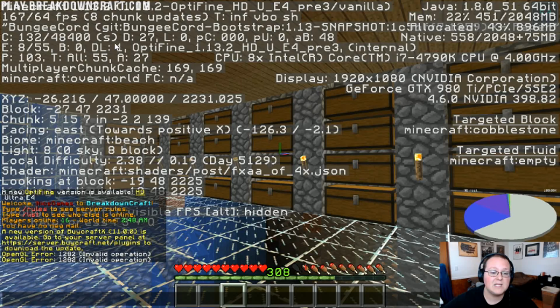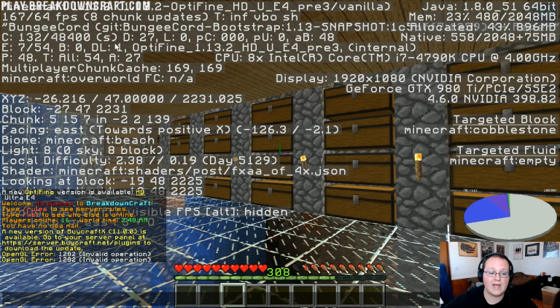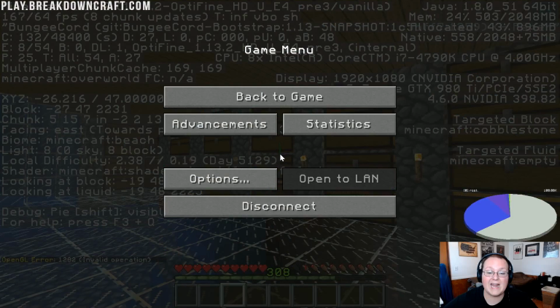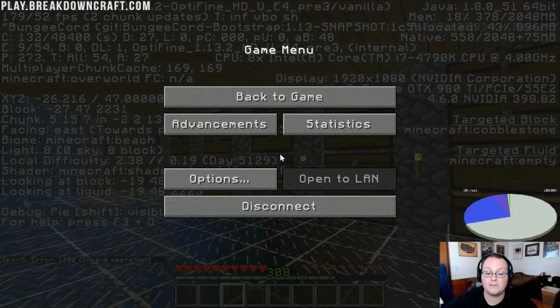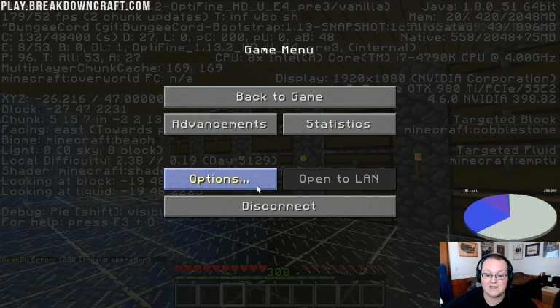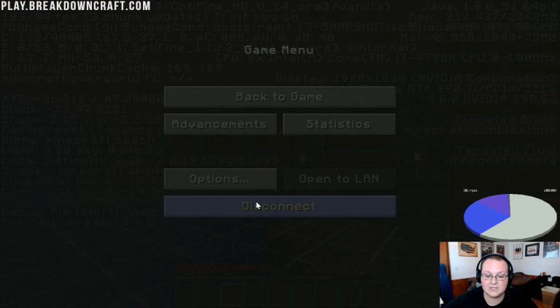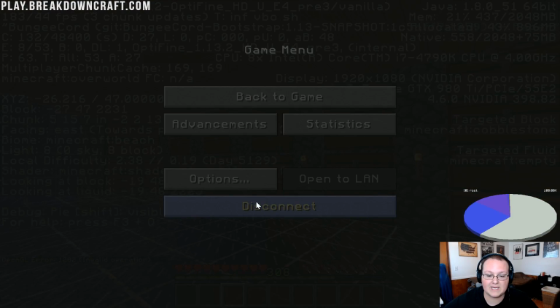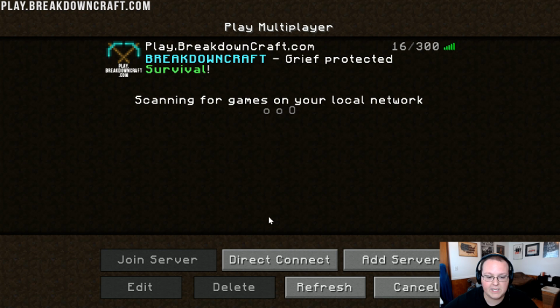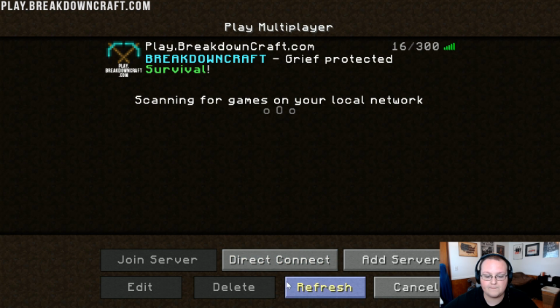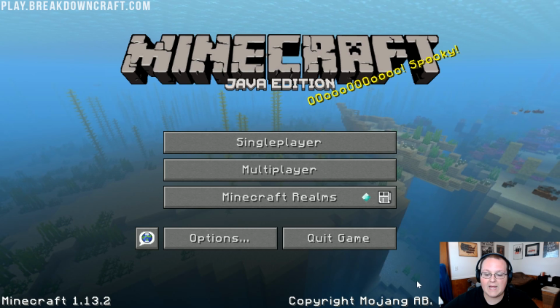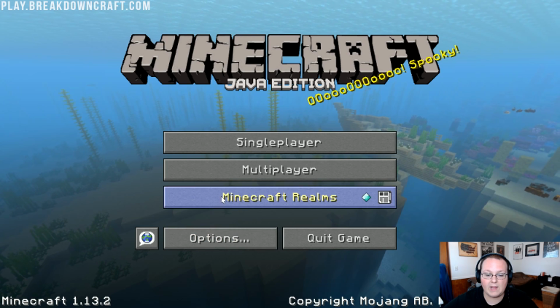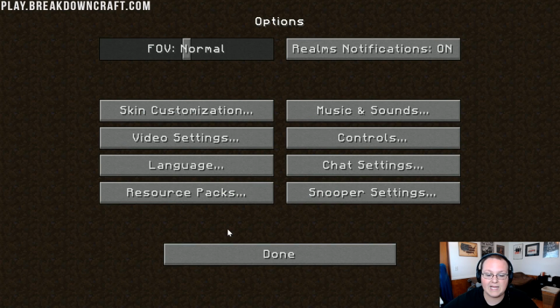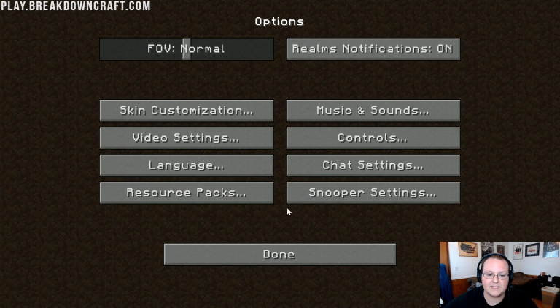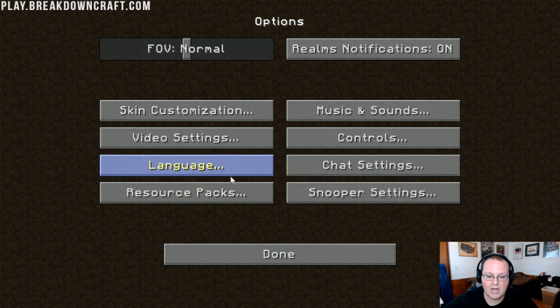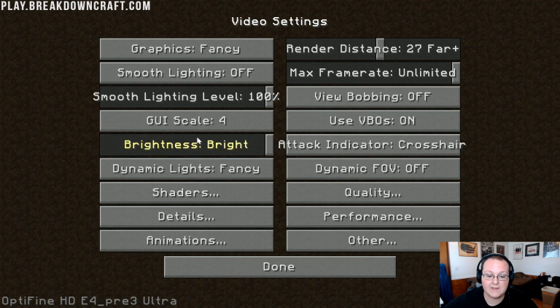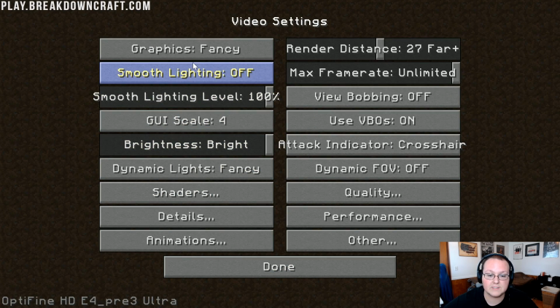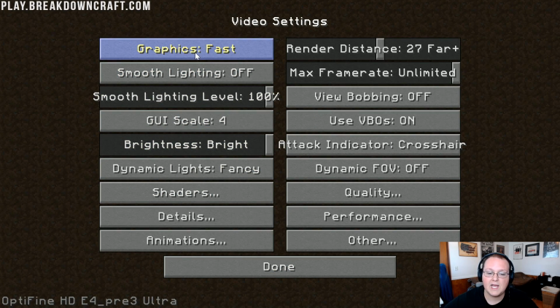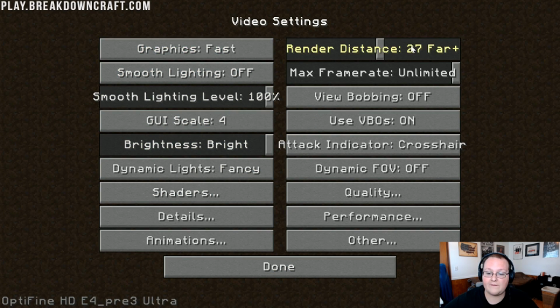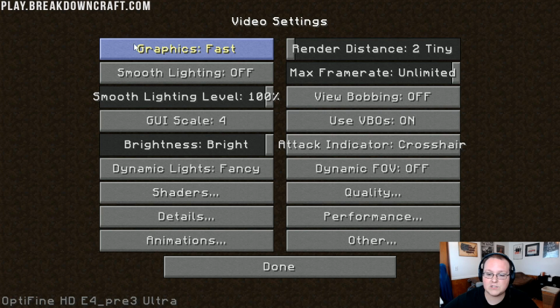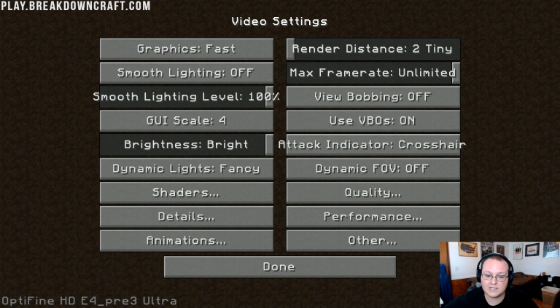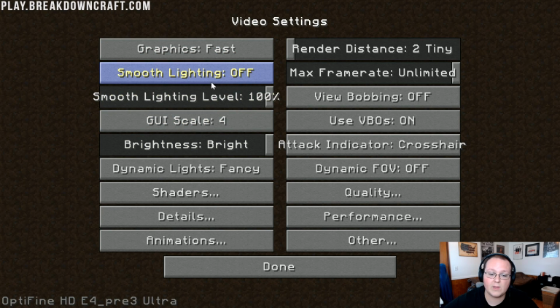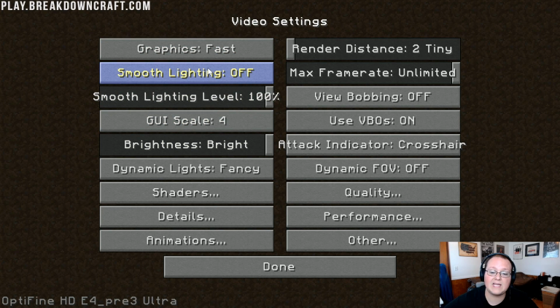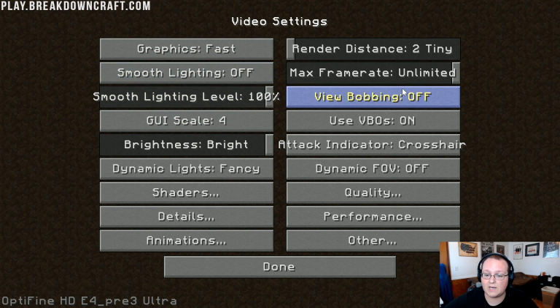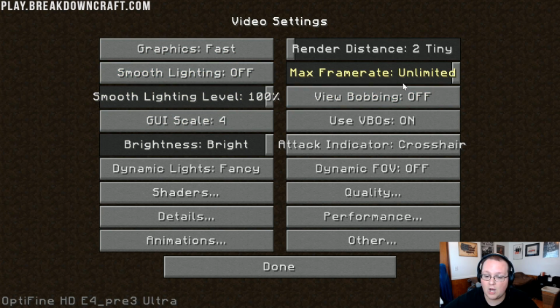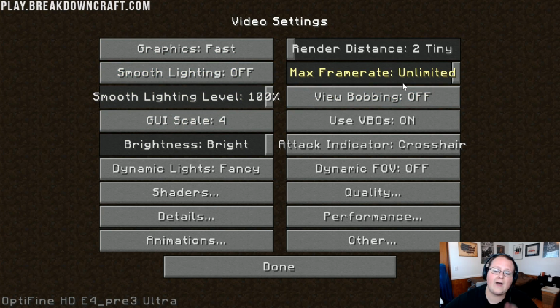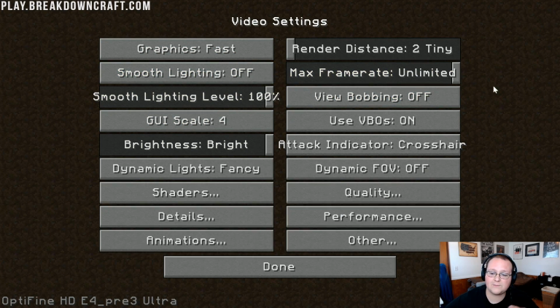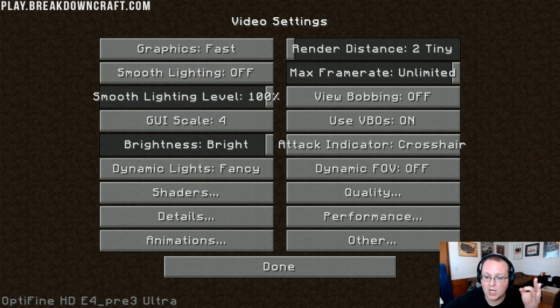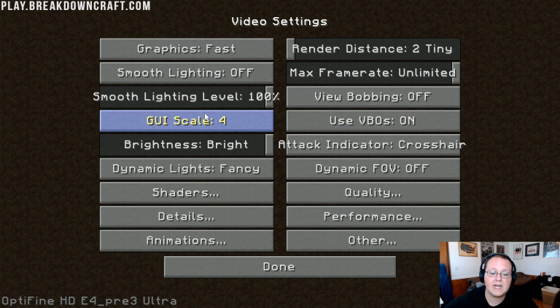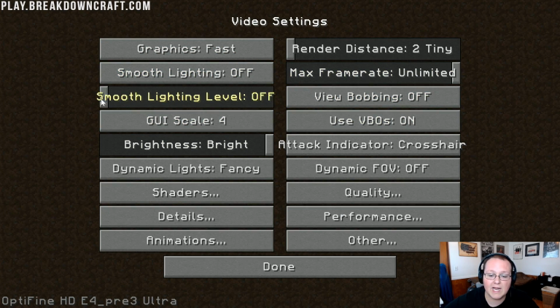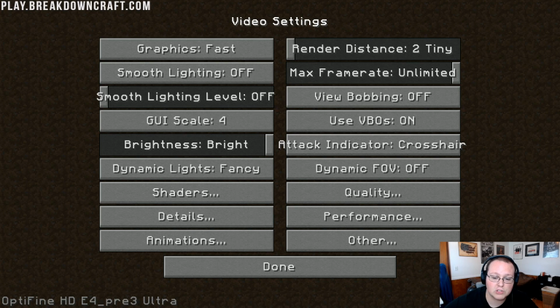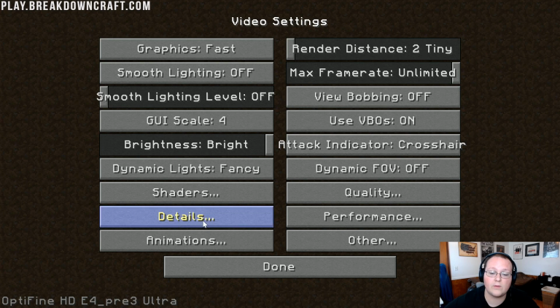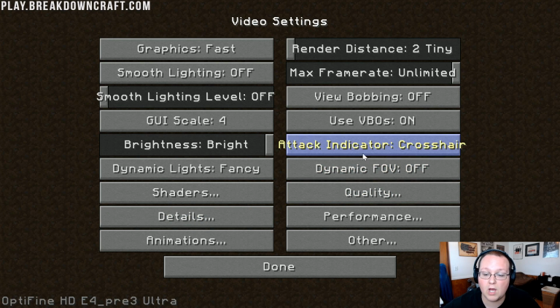So we go back to the main menu and jump into Options and Video Settings. Graphics — Fast. Render Distance — all the way down. Smooth Lighting — Off. Max Frame Rate — Unlimited. Smooth Lighting Level — turn that all the way down to Off.